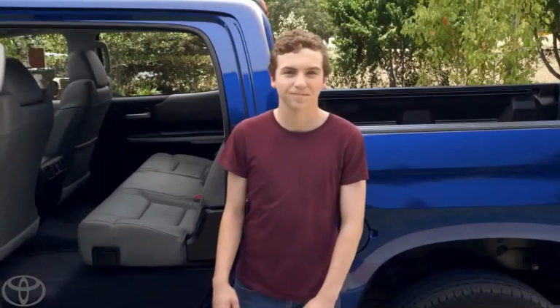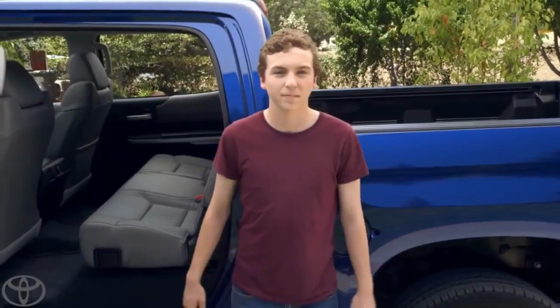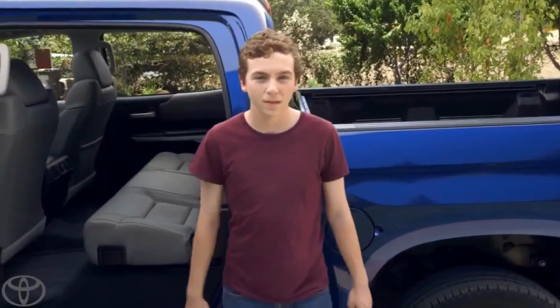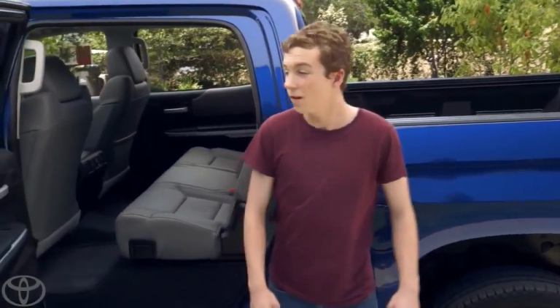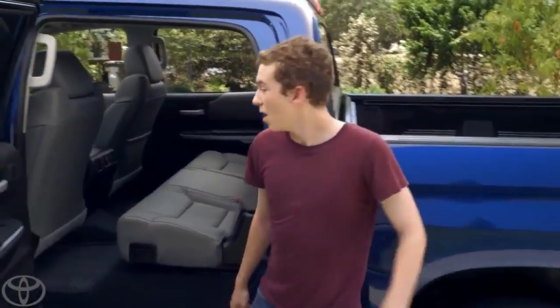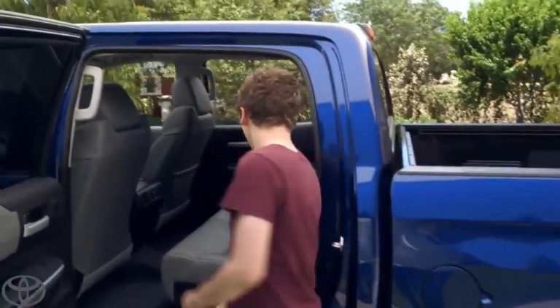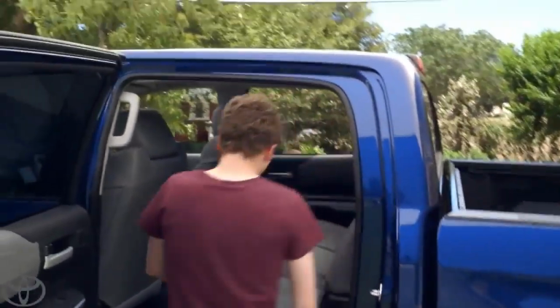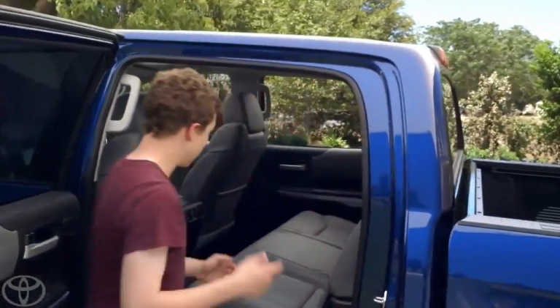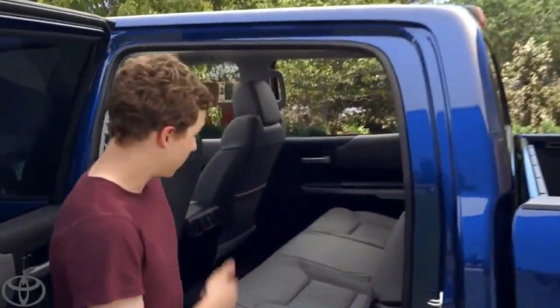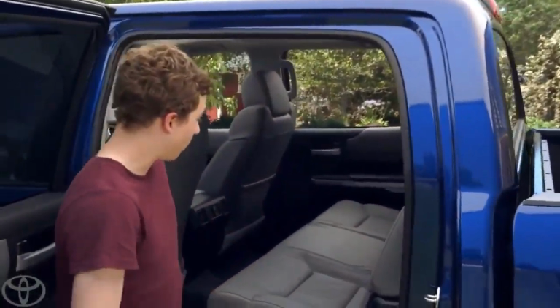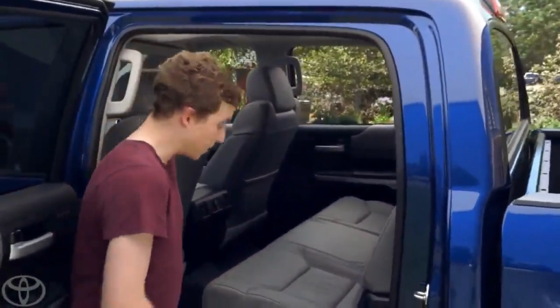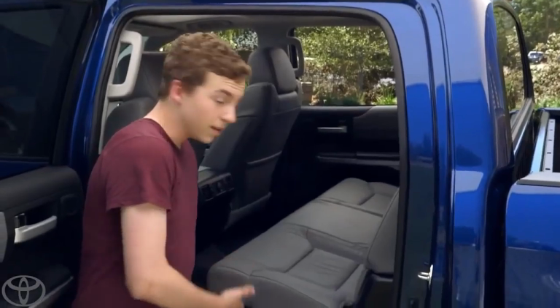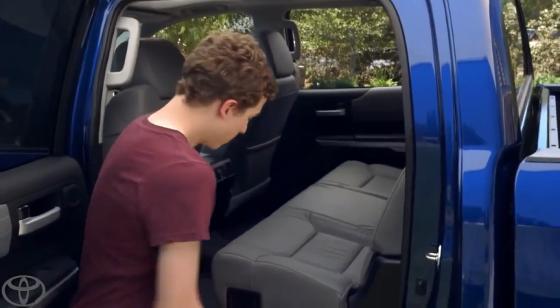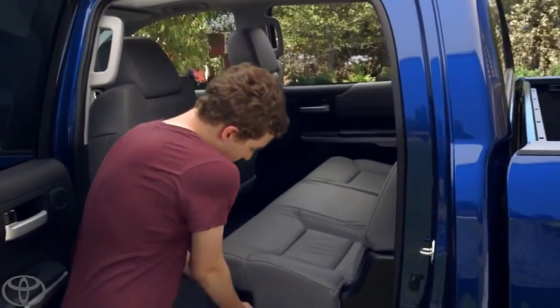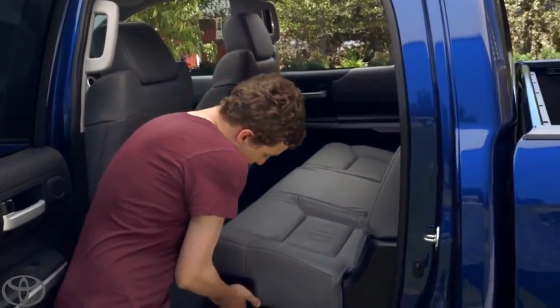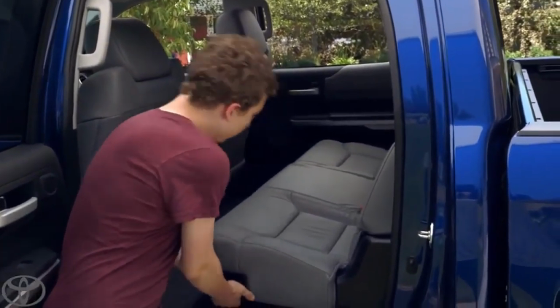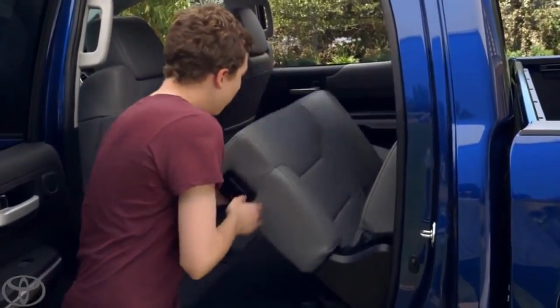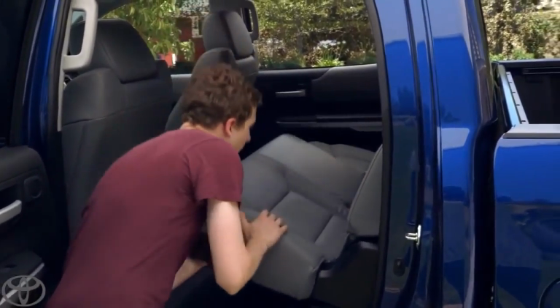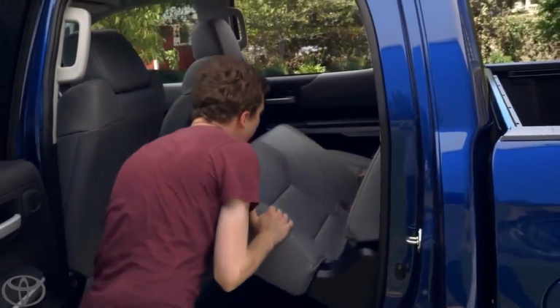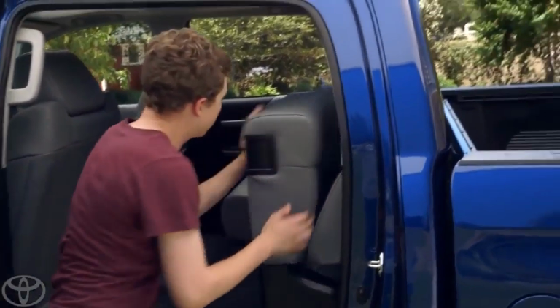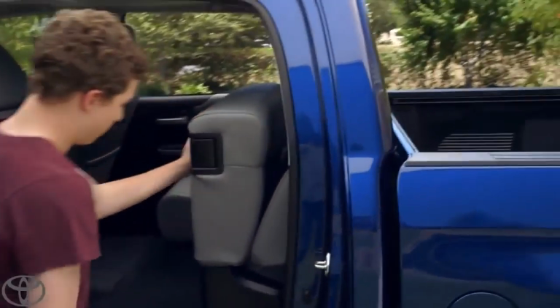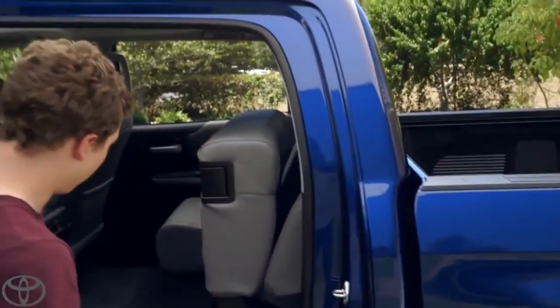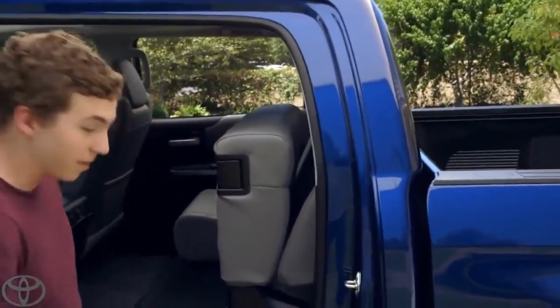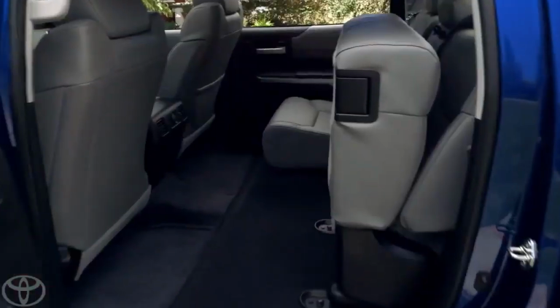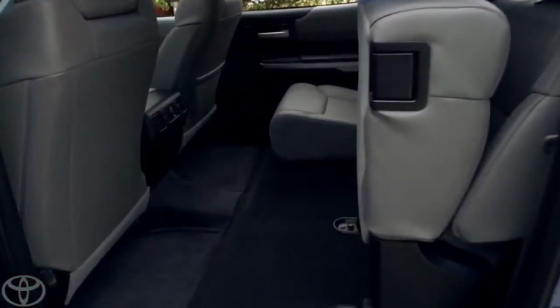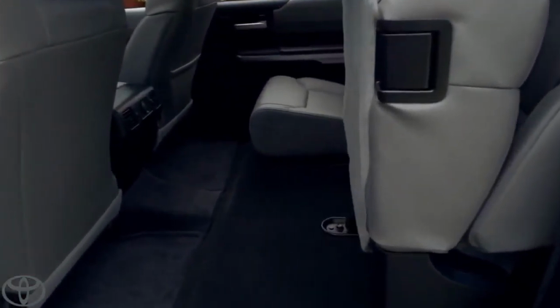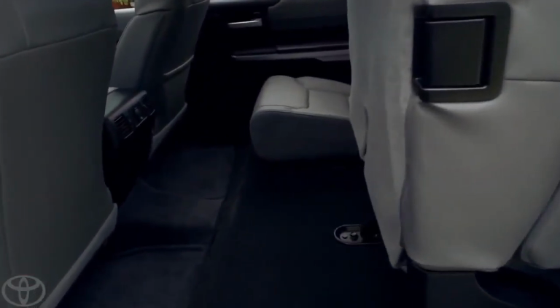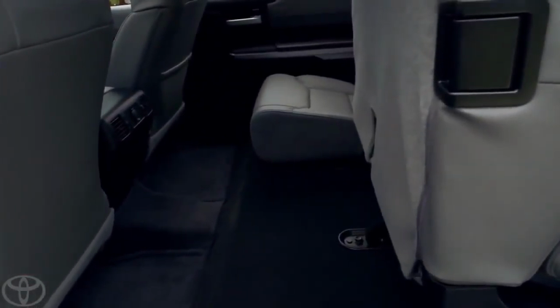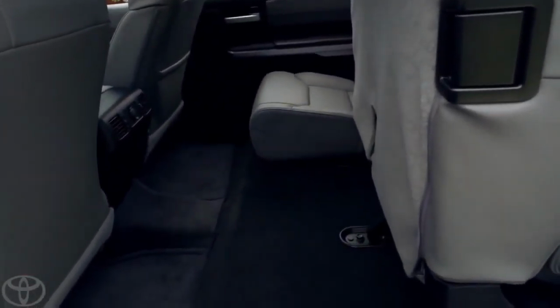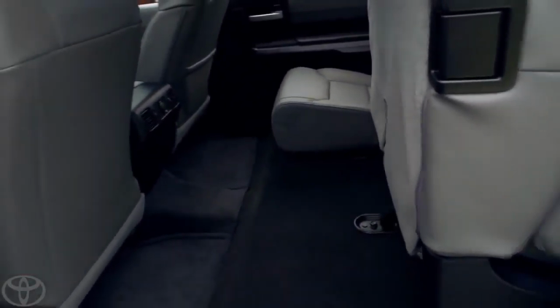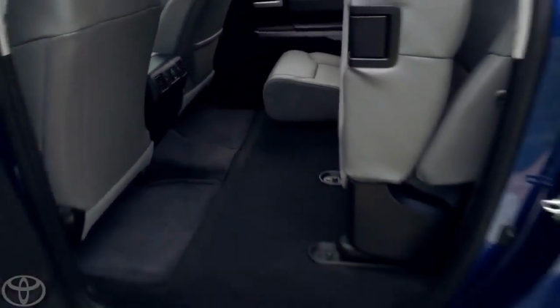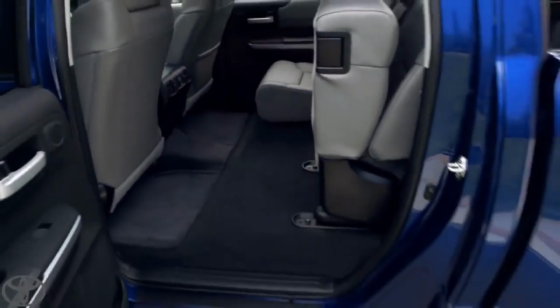All right, Tanner, let's show them. So this is a 60-40 split seat. You just pull right there. Look at that — push it up. Nice job. Lots of leg room and tons of cargo space.